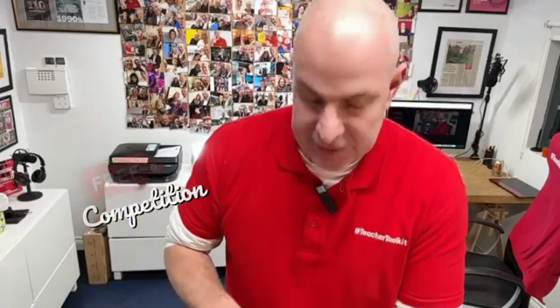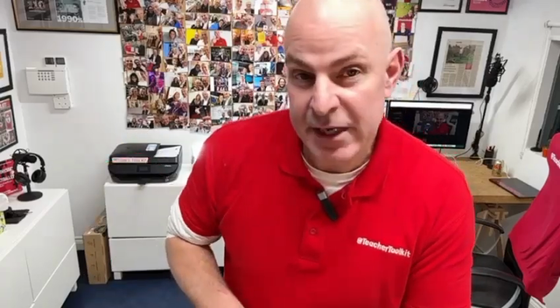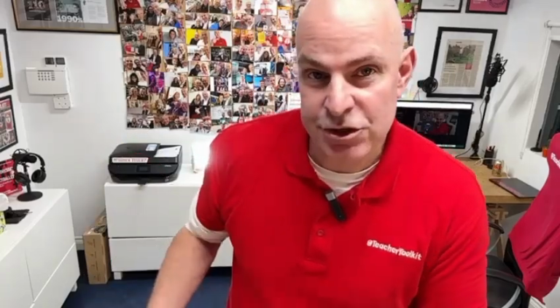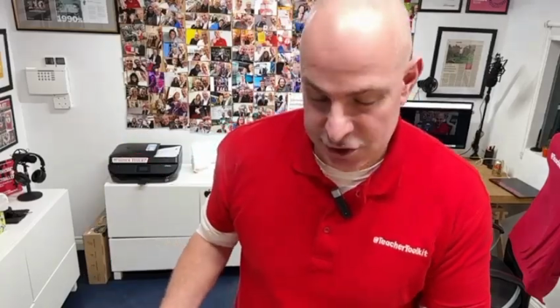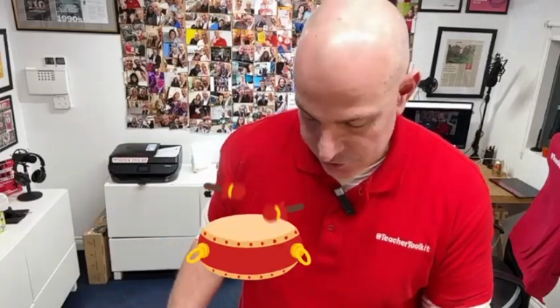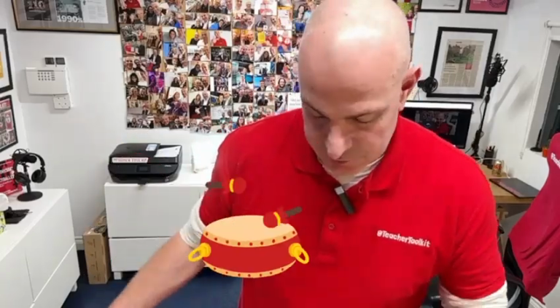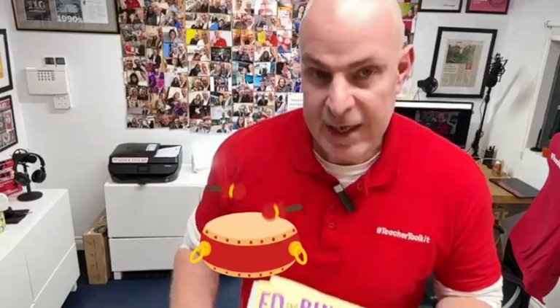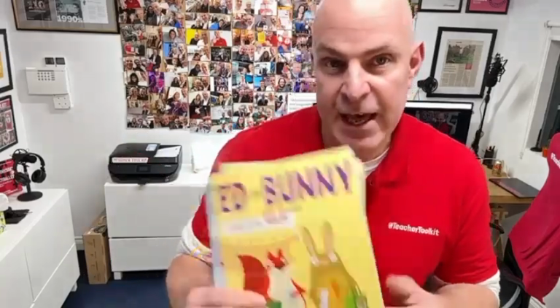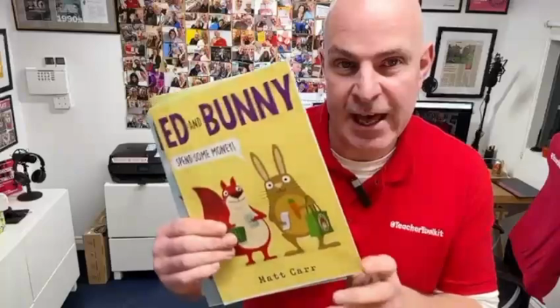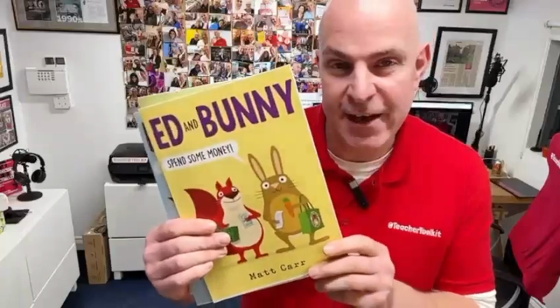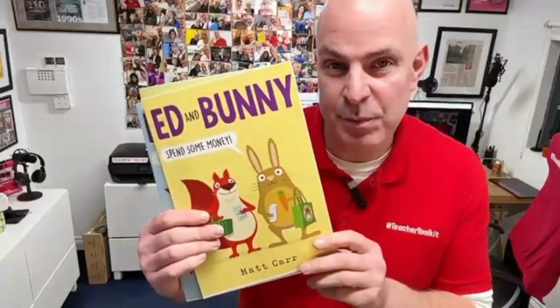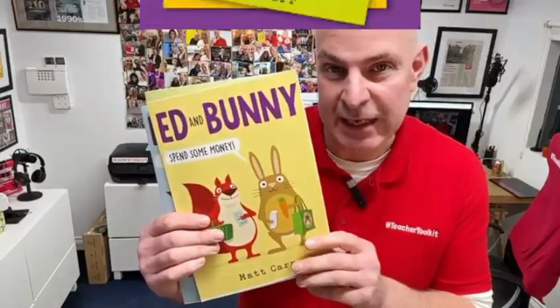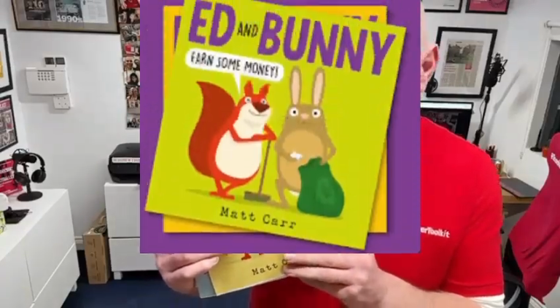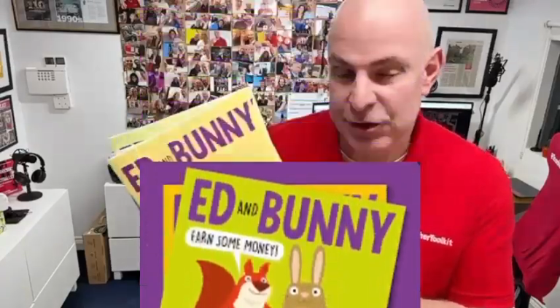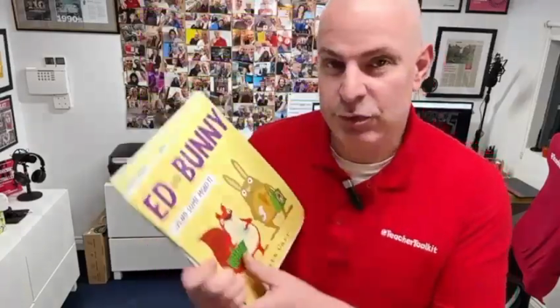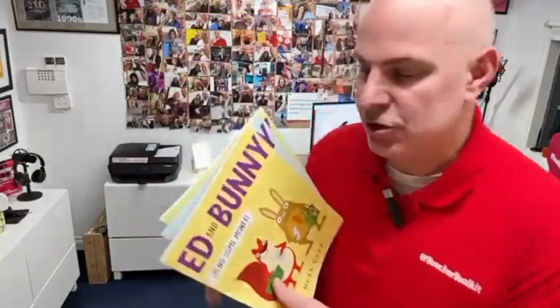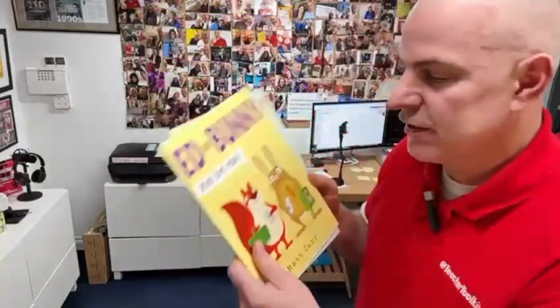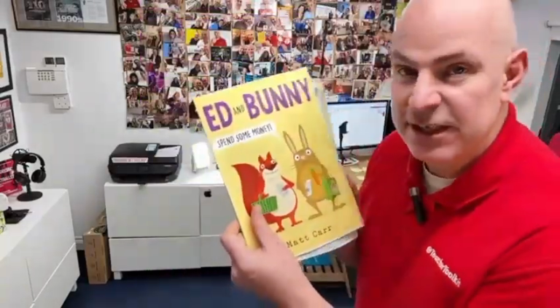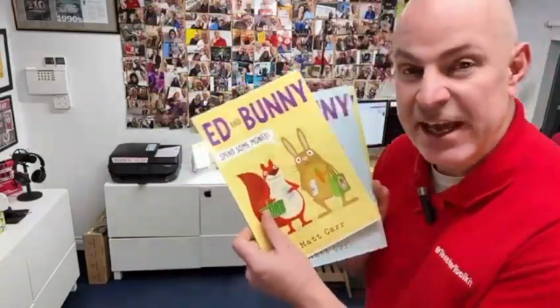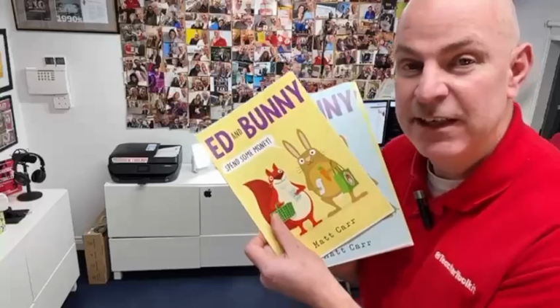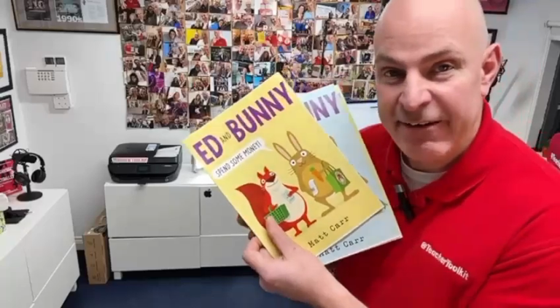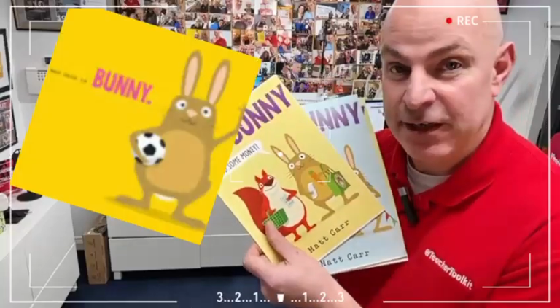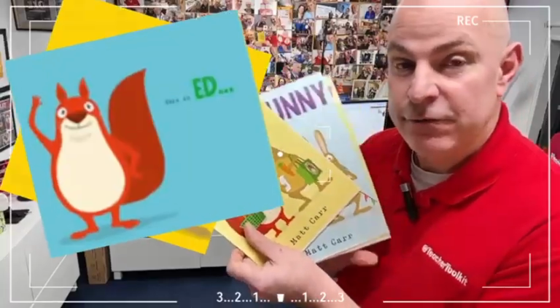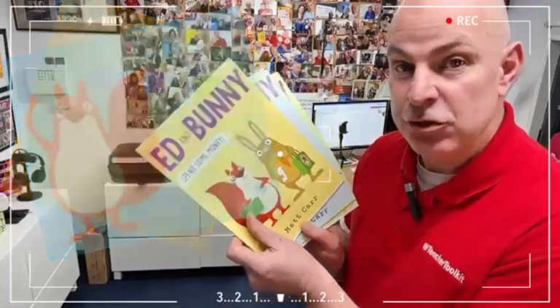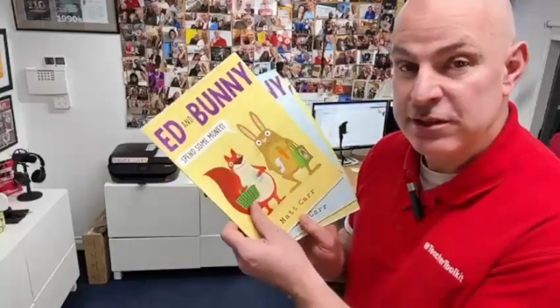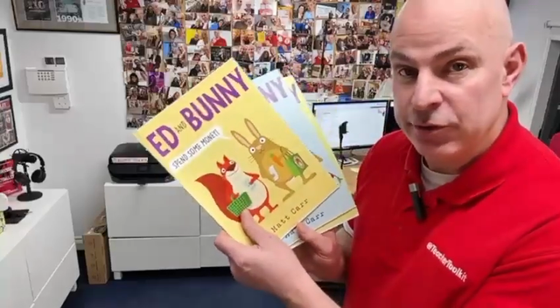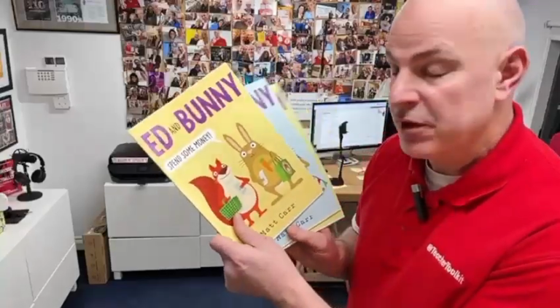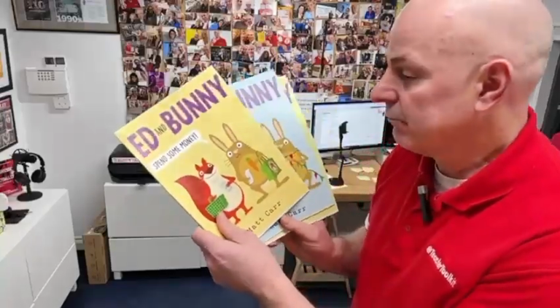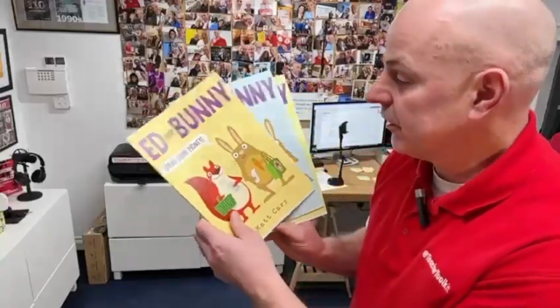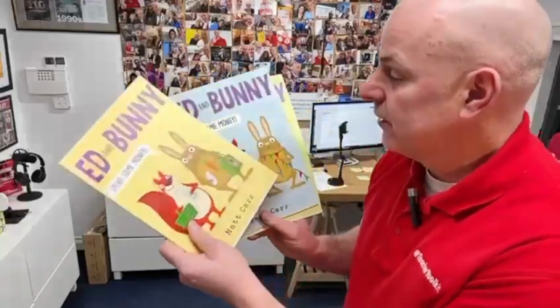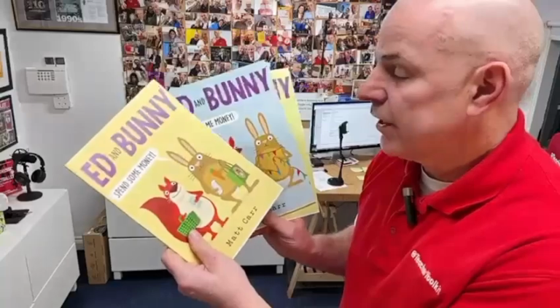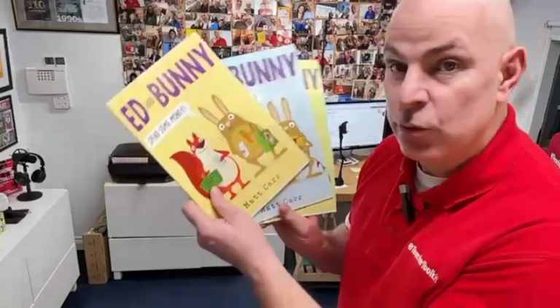Let me introduce you to Ed and Bunny. Now your primary students can design the next character for a new book designed by author Matt Carr.